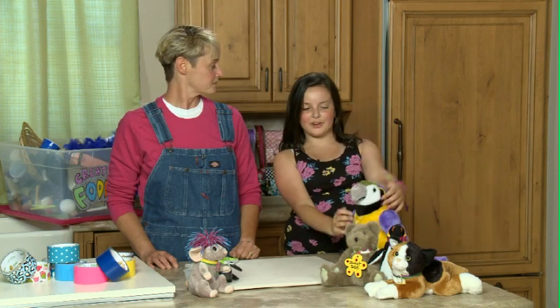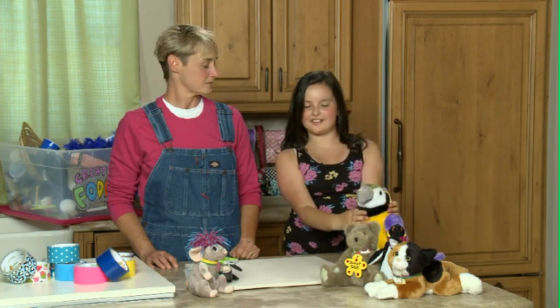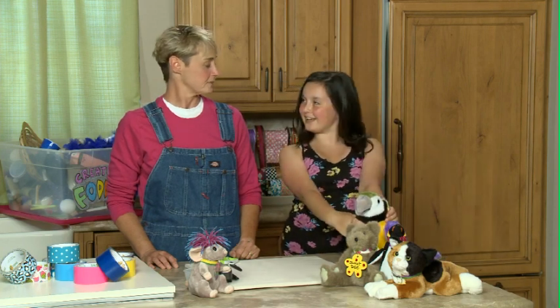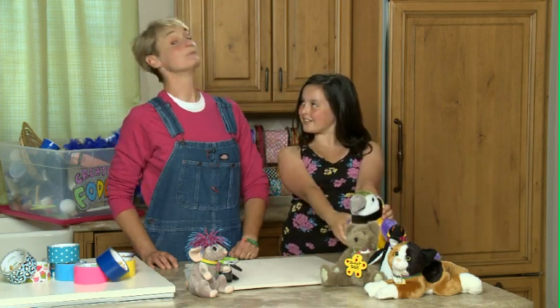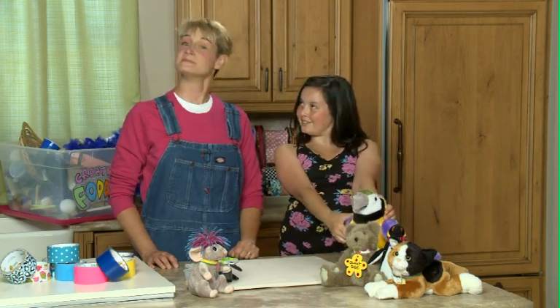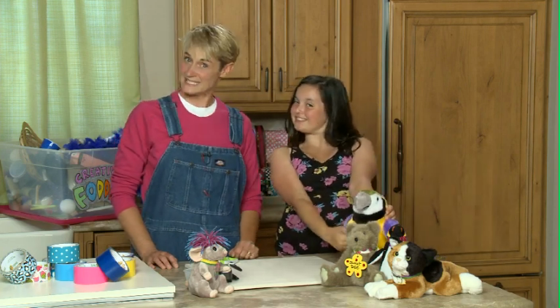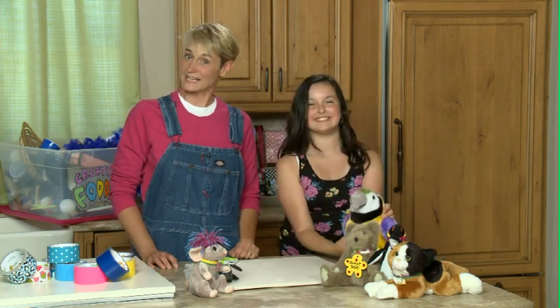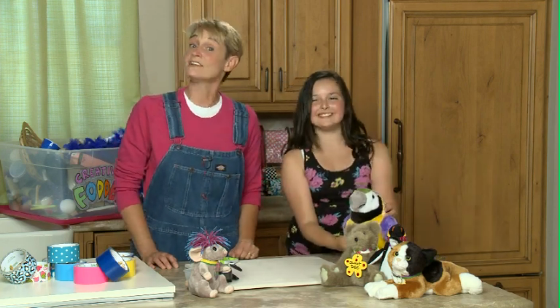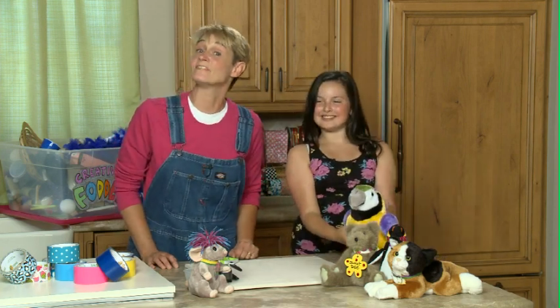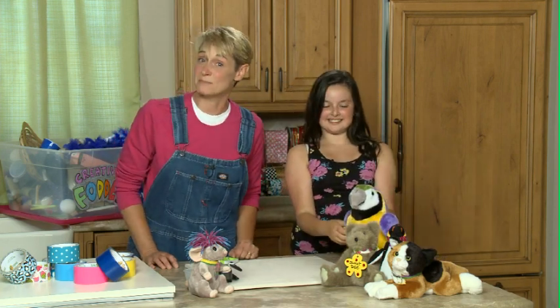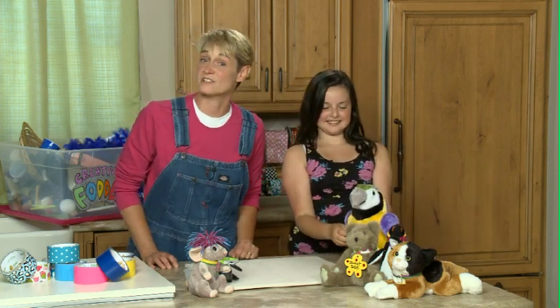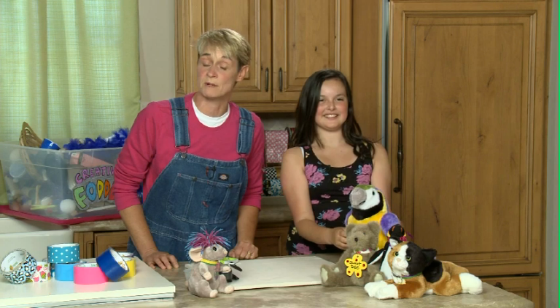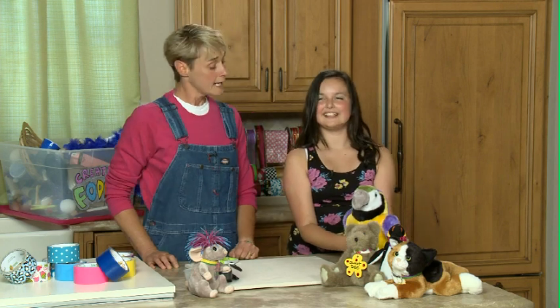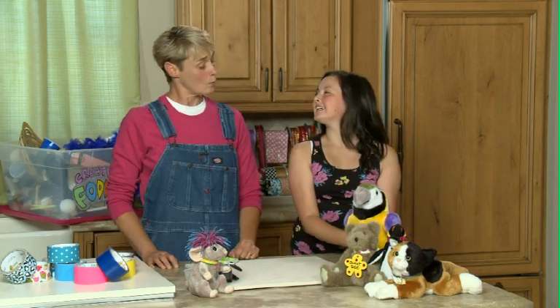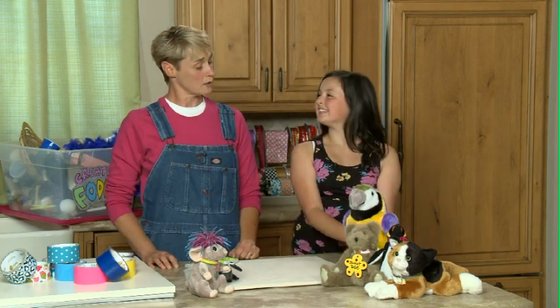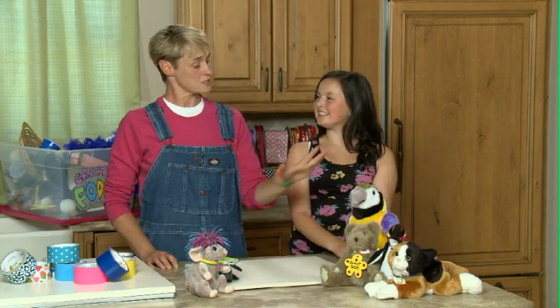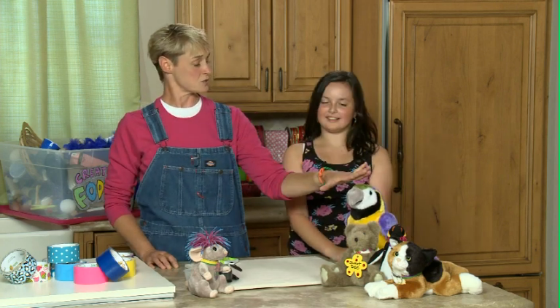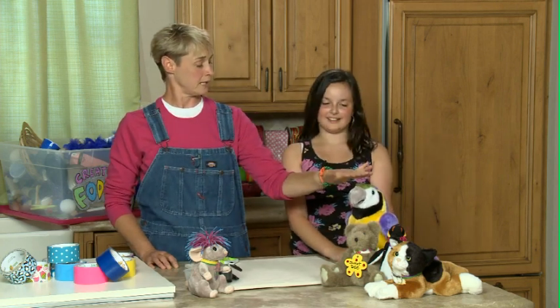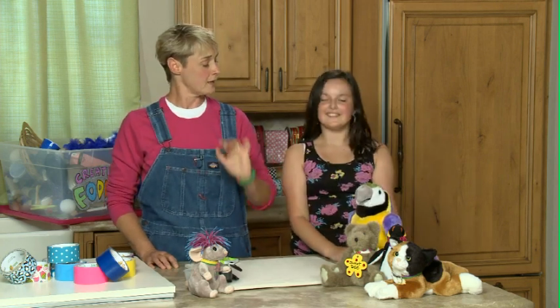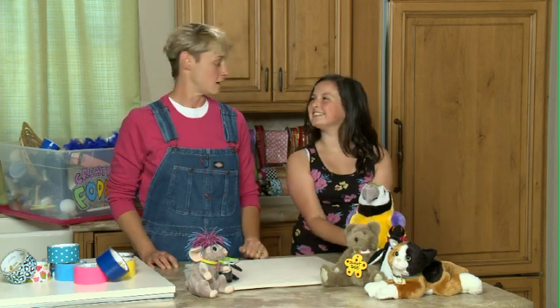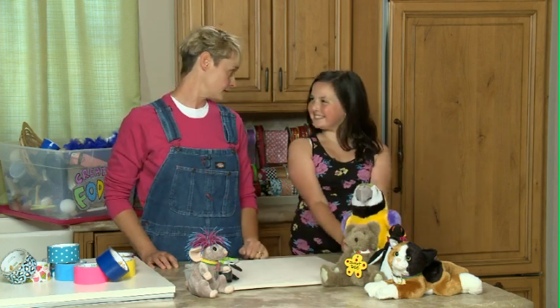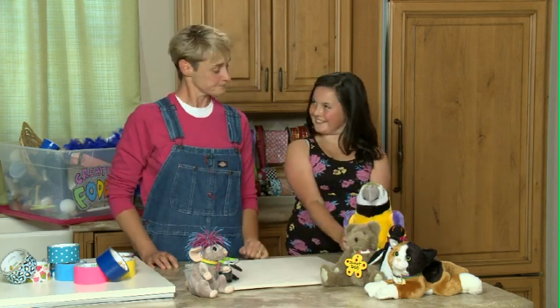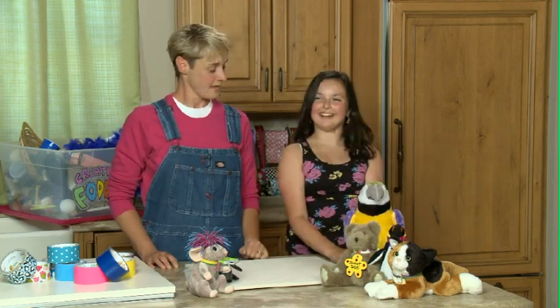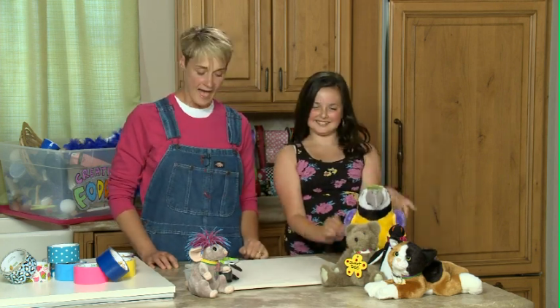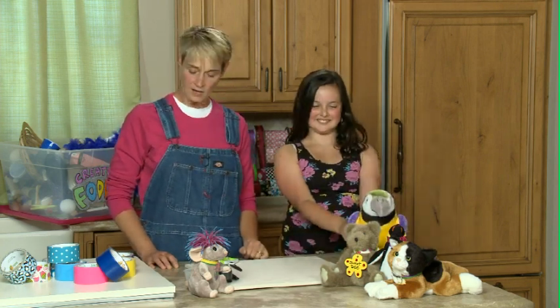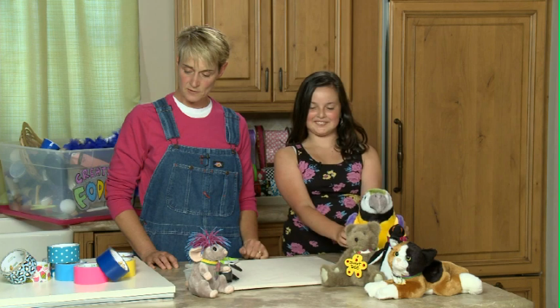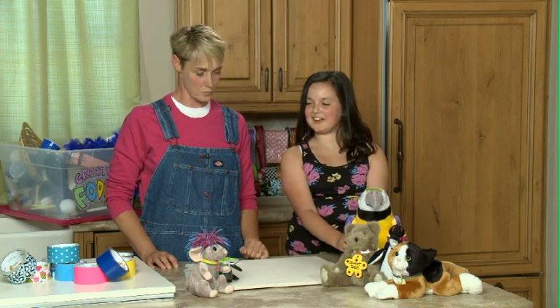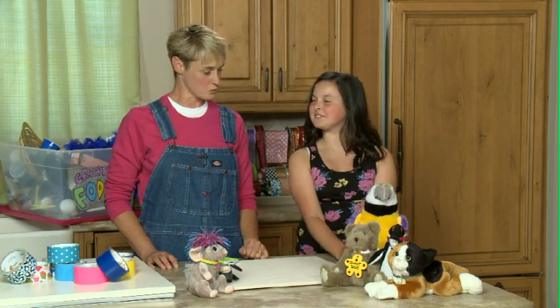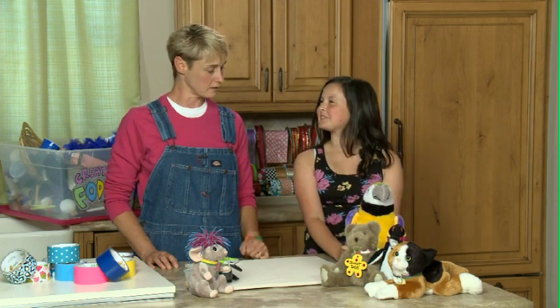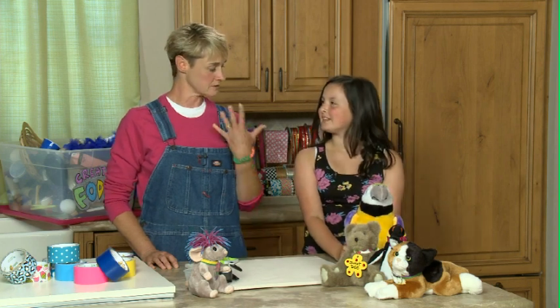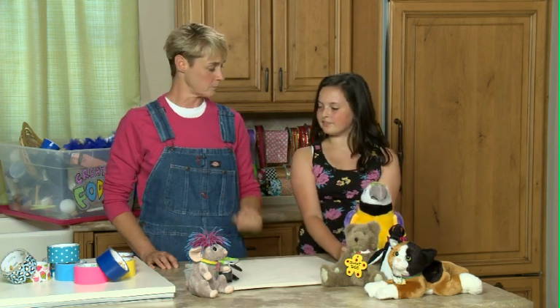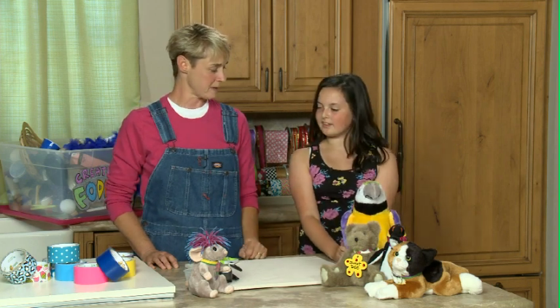Collars out of duct tape for our stuffed animals. Exactly, collars out of duct tape for our stuffed animals. Now, we are going to be using Mr. Perry here as our model. And I guess the first question is what color duct tape should we make?